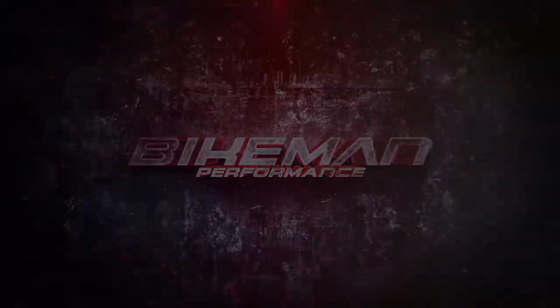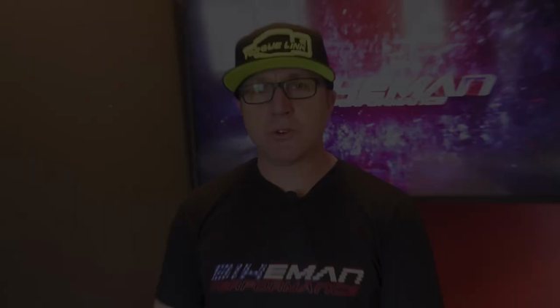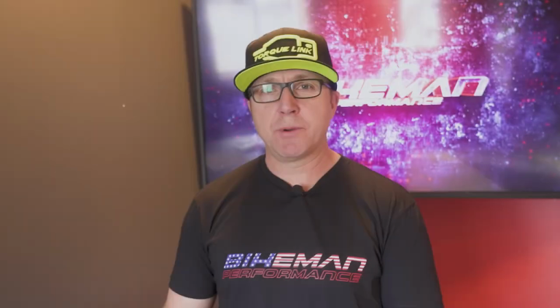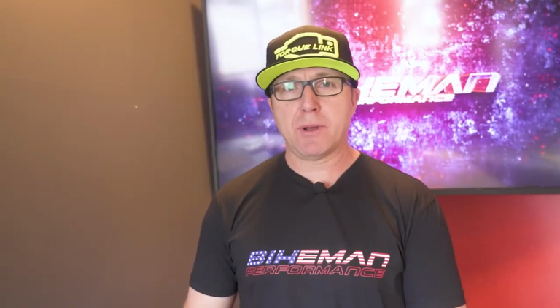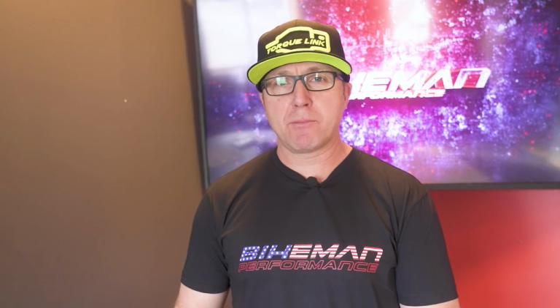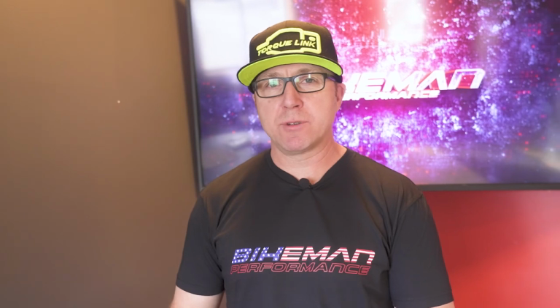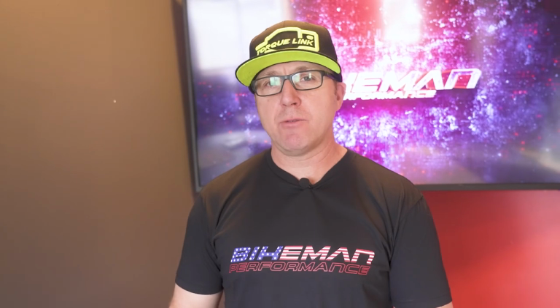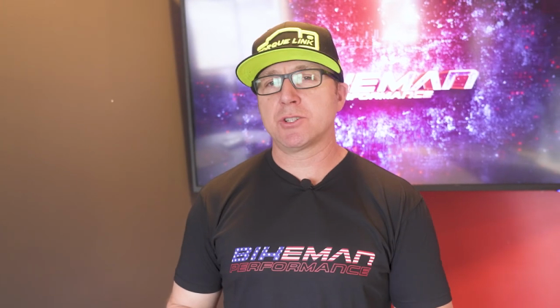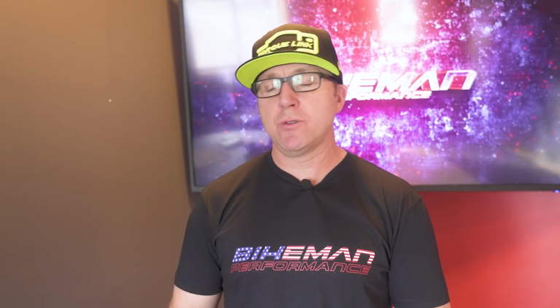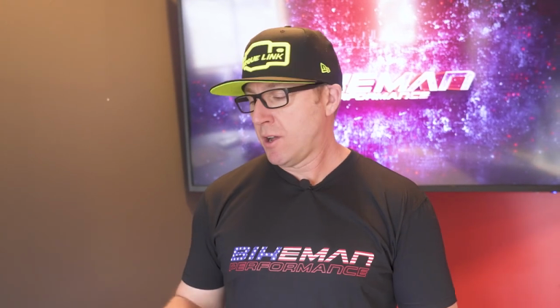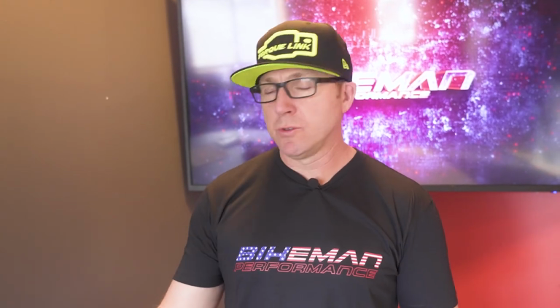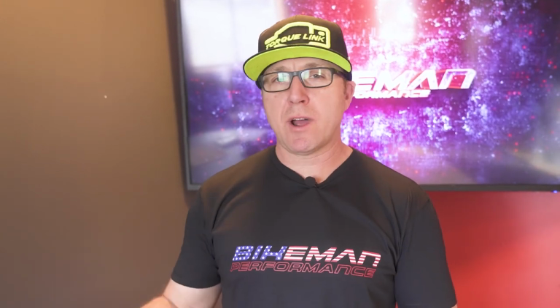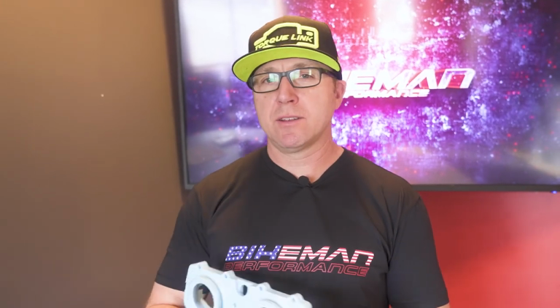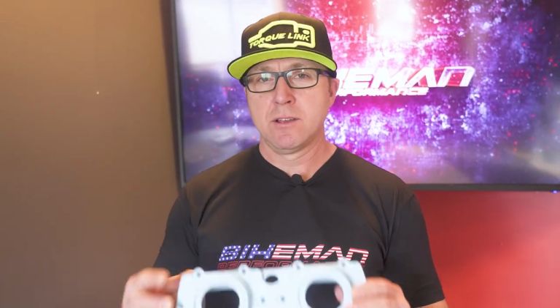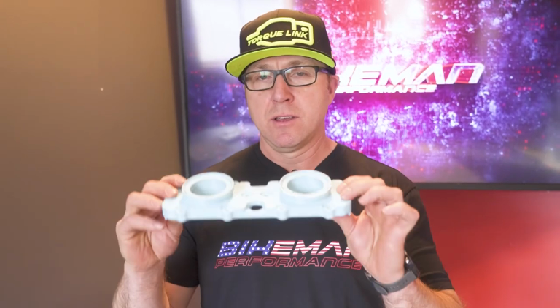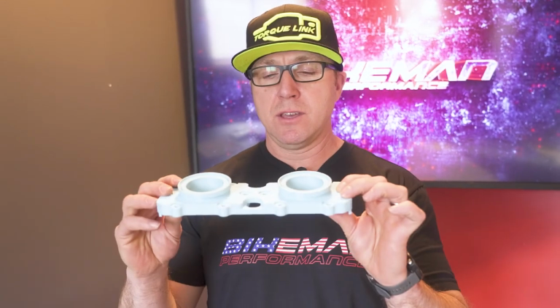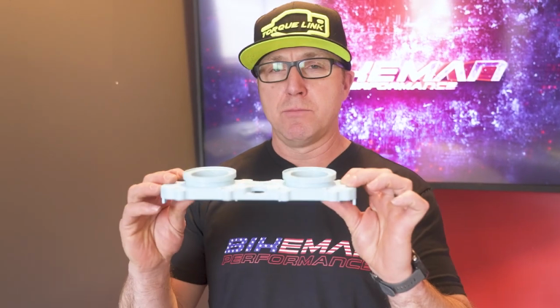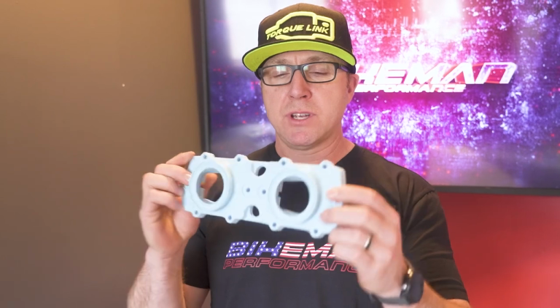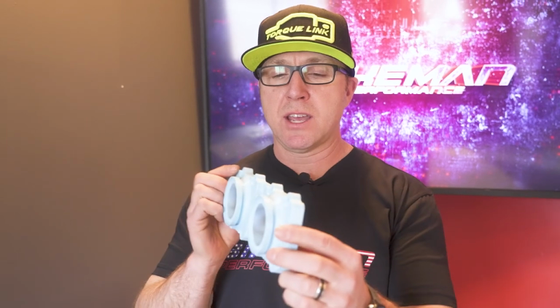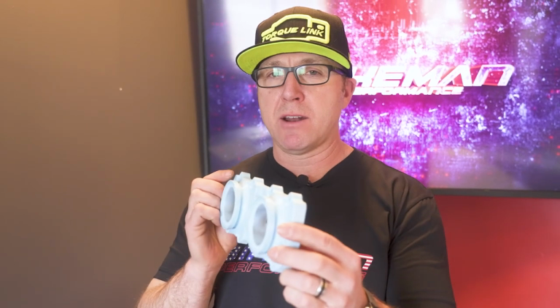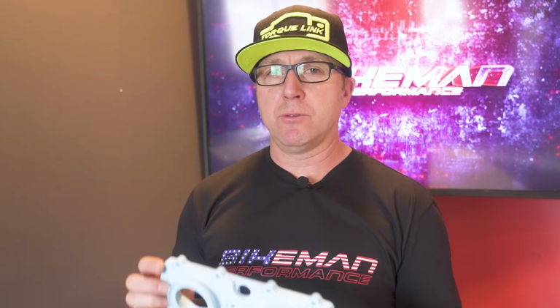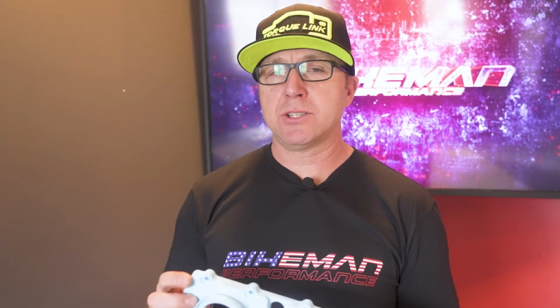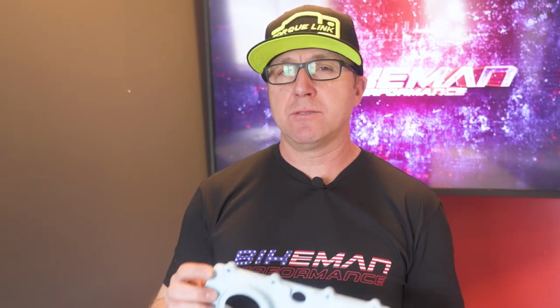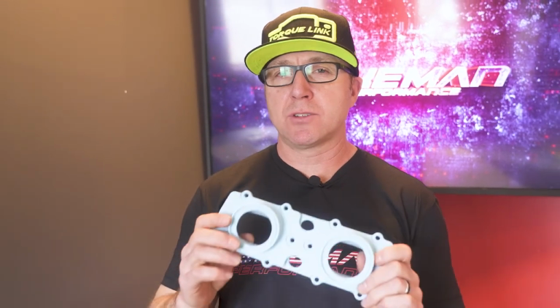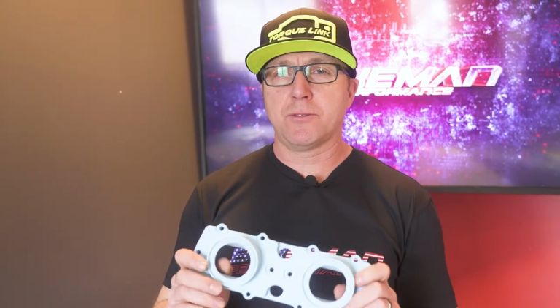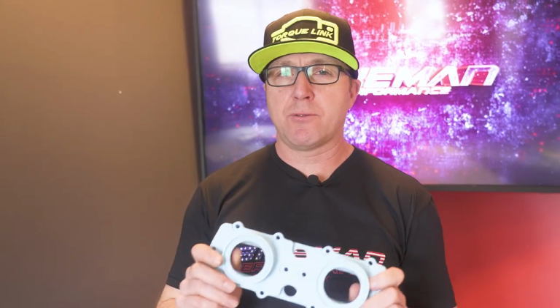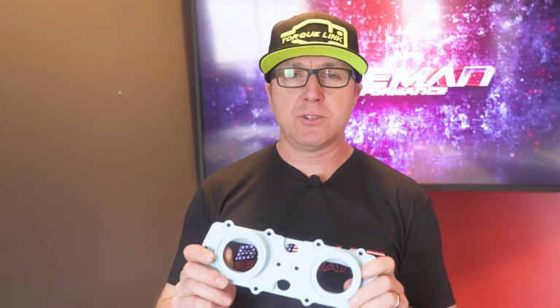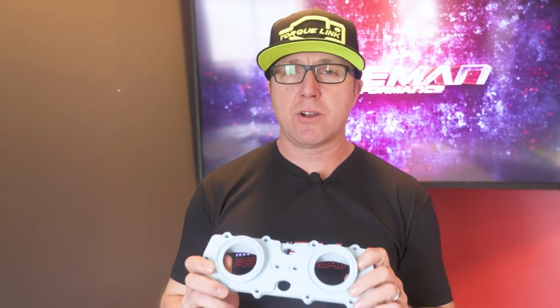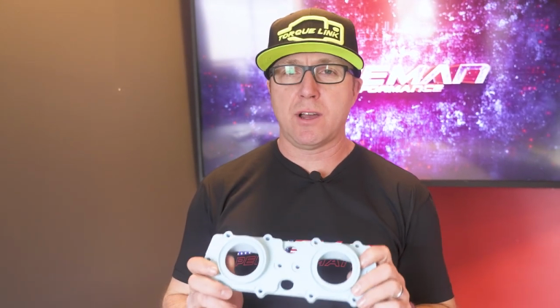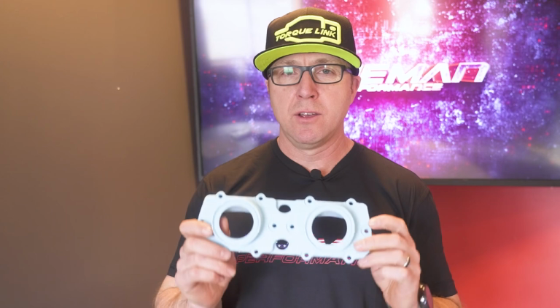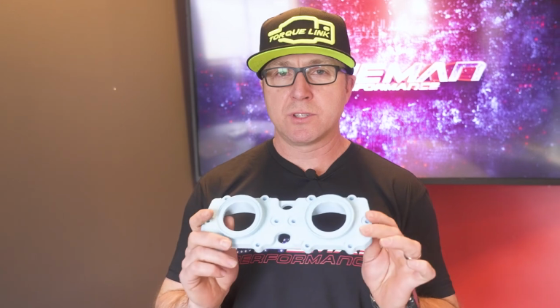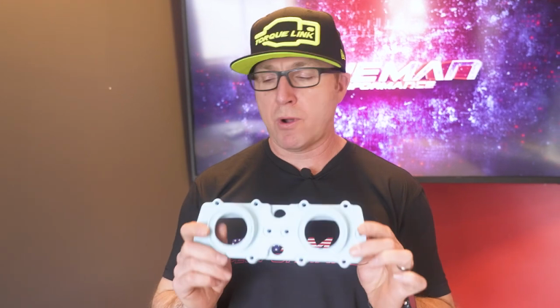Joey Strube here, Bike Man Performance. Today we're going to show you a cool new product, the Boost Intake Manifold. We actually solved three different issues that are going on with this one part.